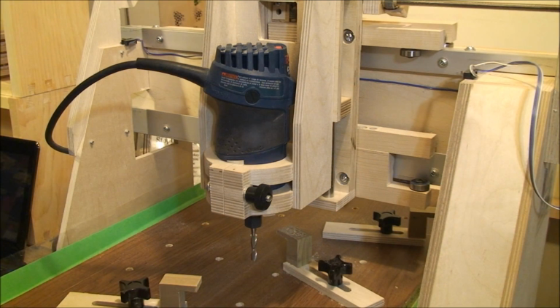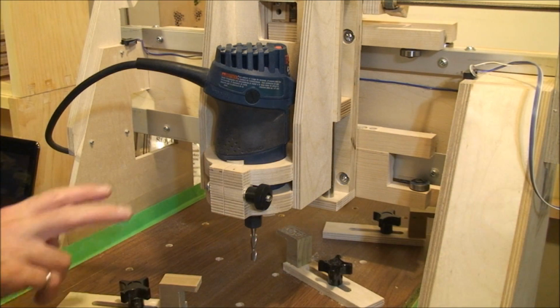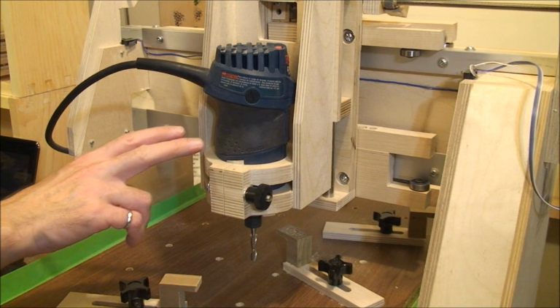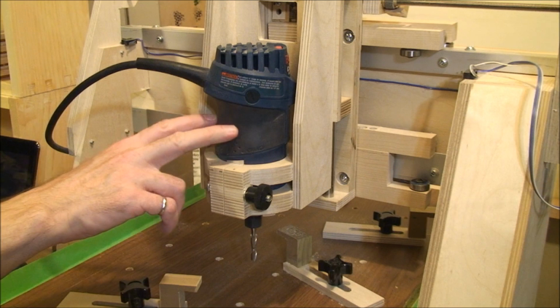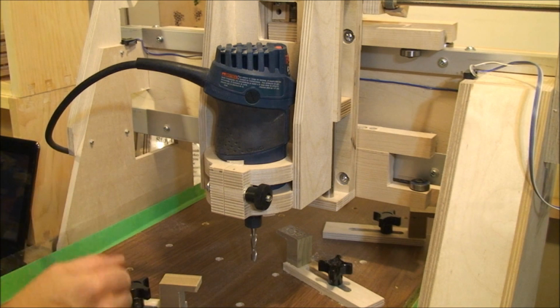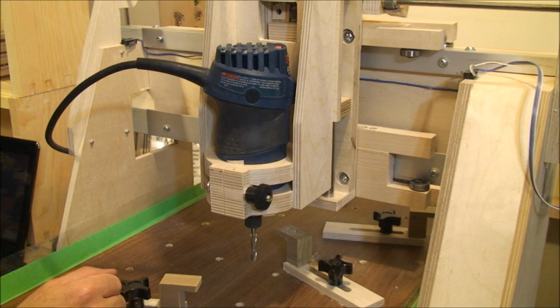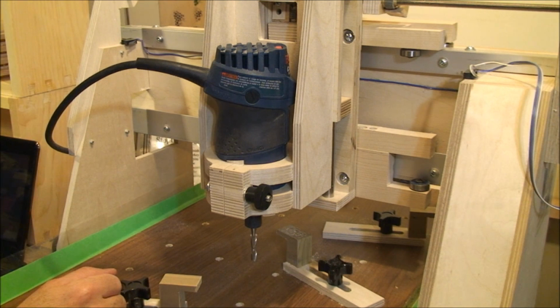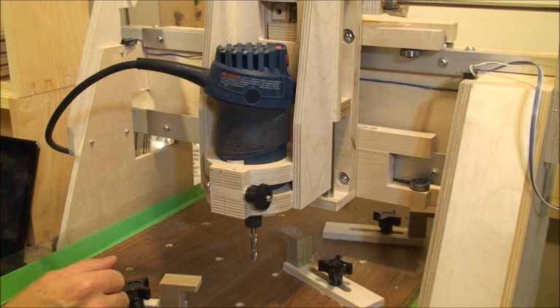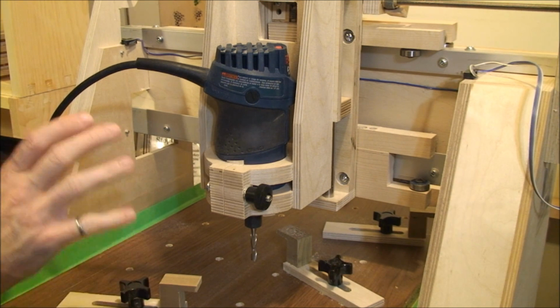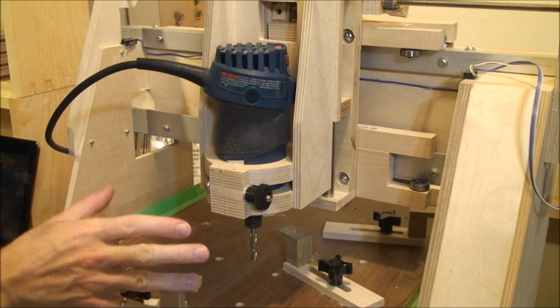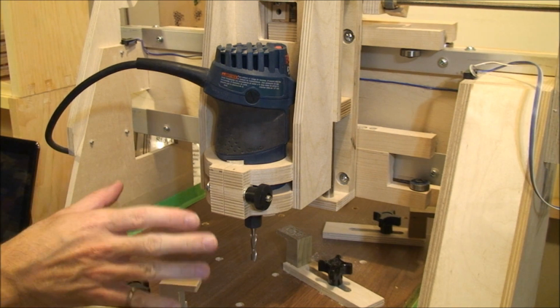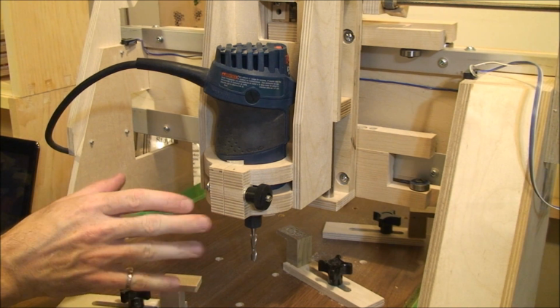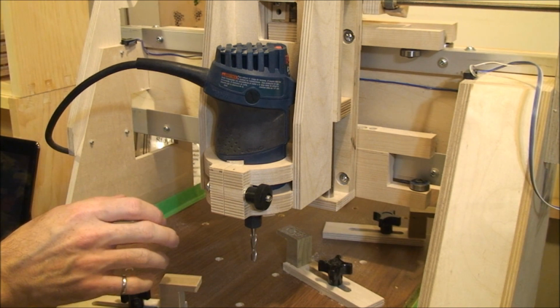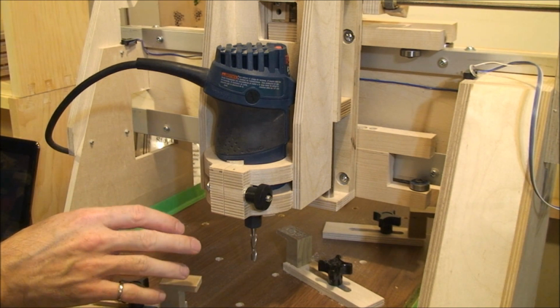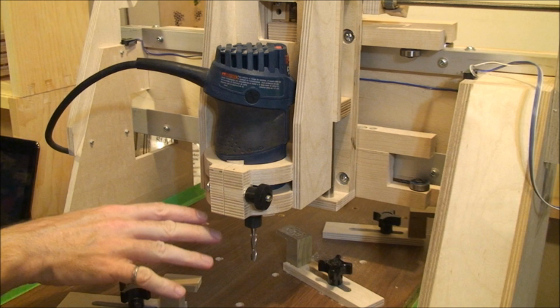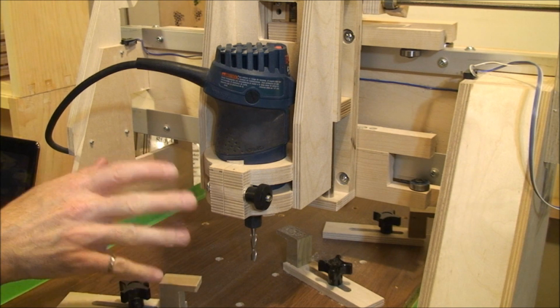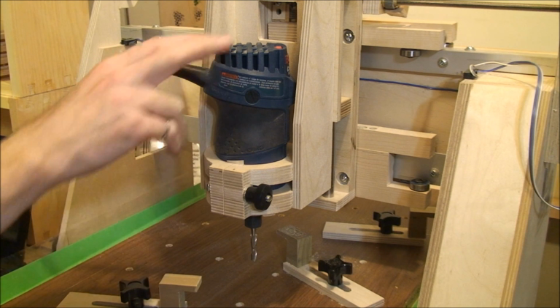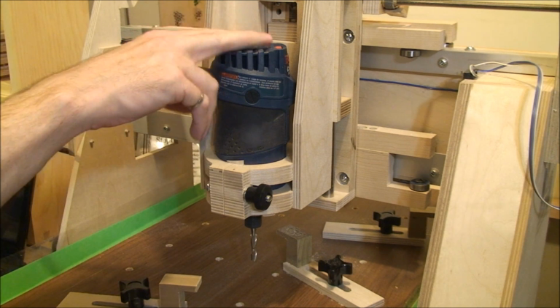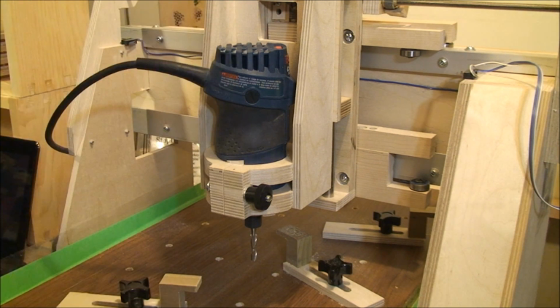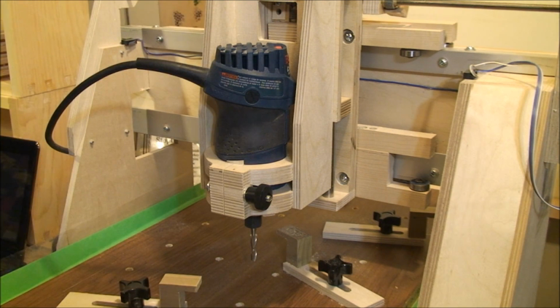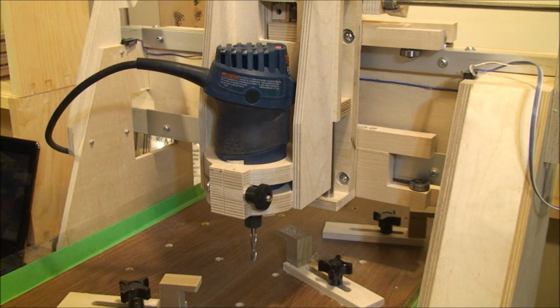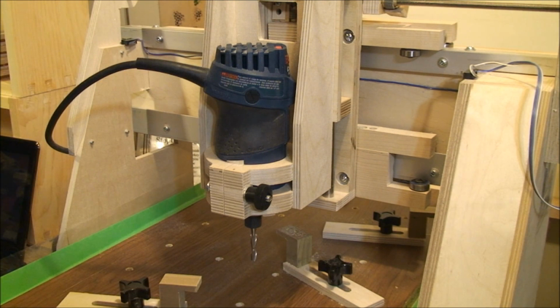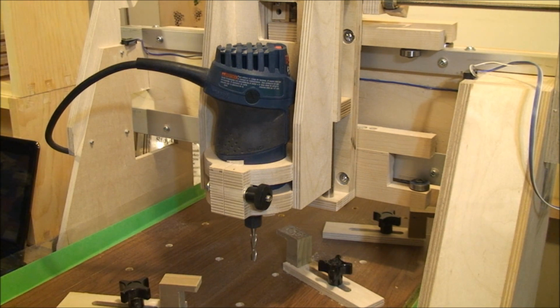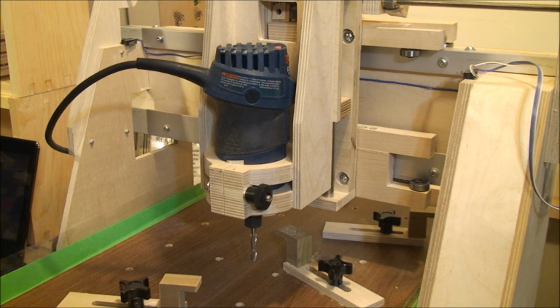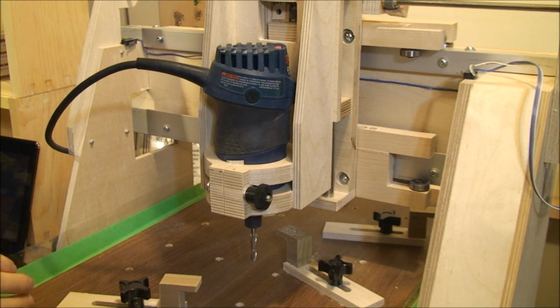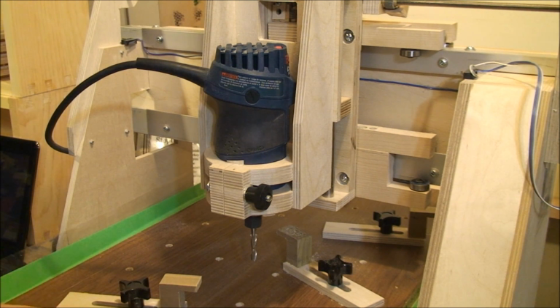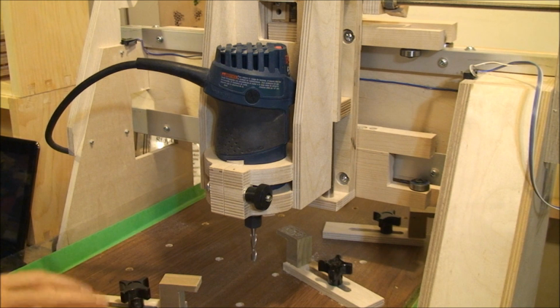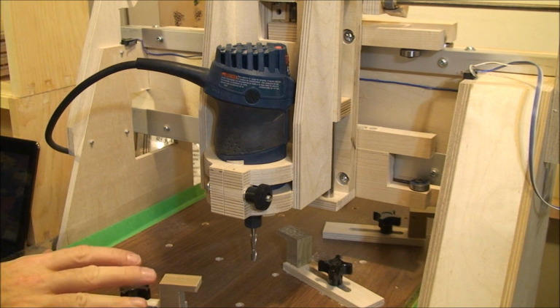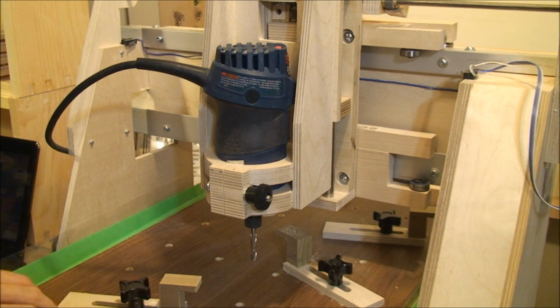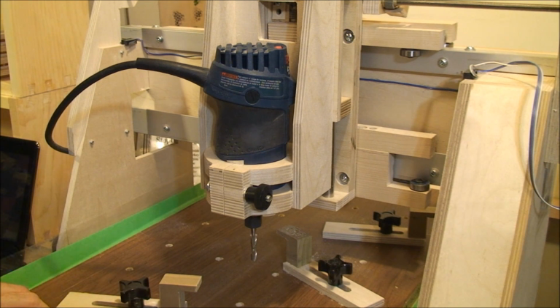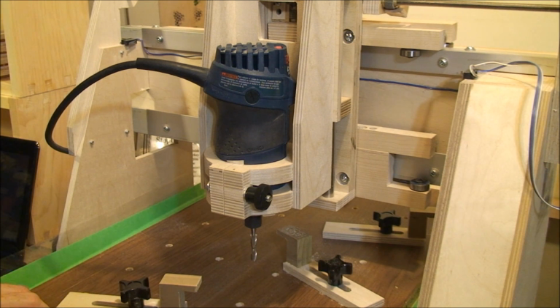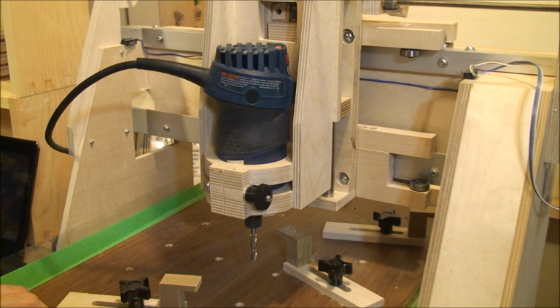For doing the cutting, I went with this Bosch trim router. It's a nice size router for this kind of machine. It has lots of power and it has variable speed control, so that should work out well for me in different materials that I want to go through and cut.